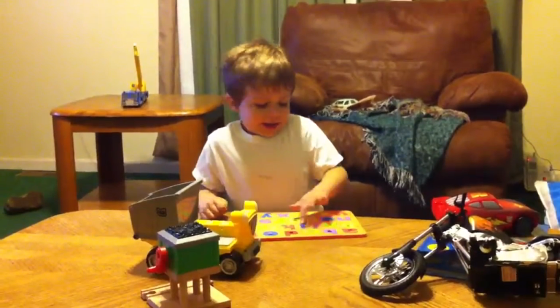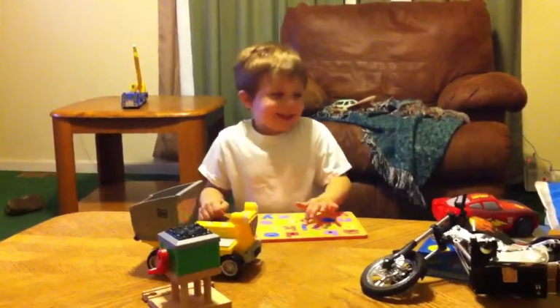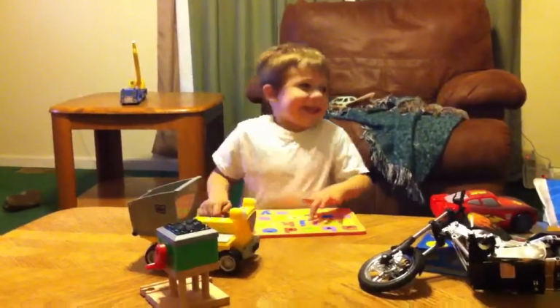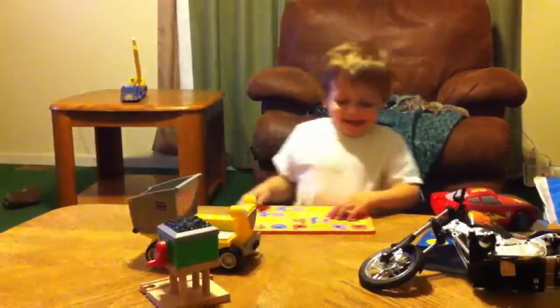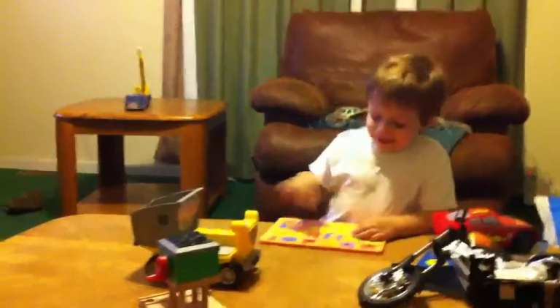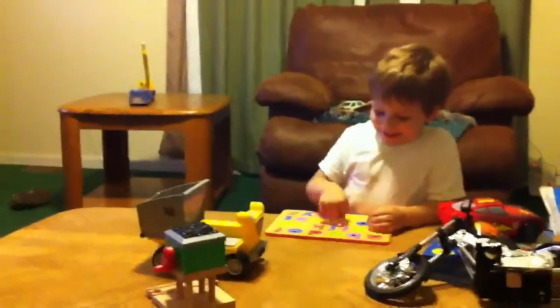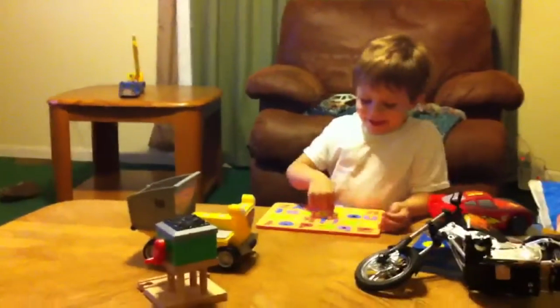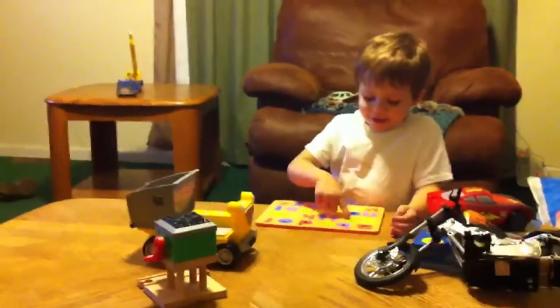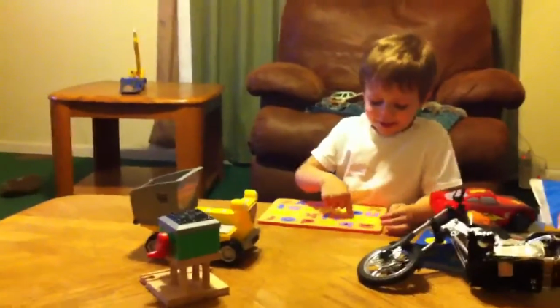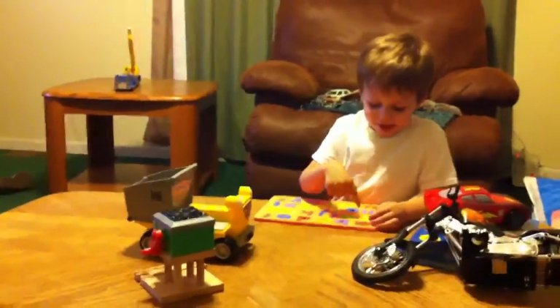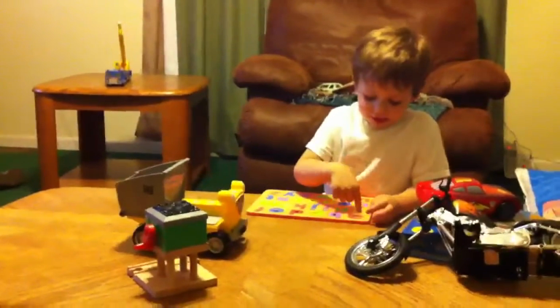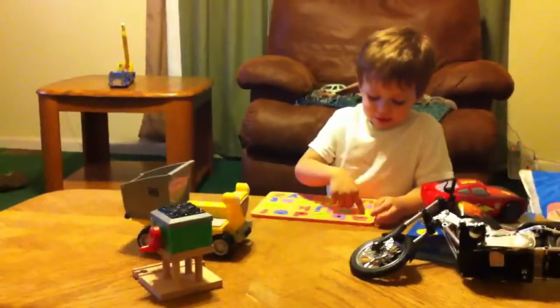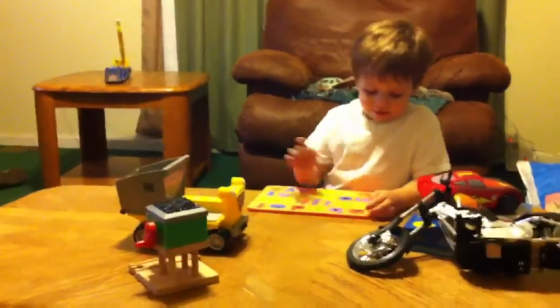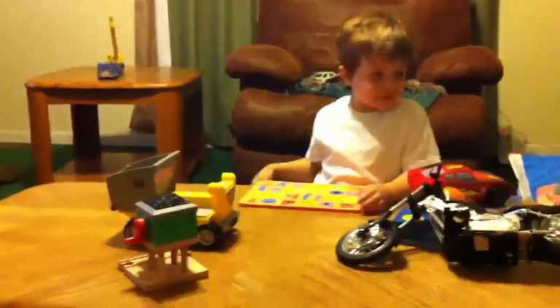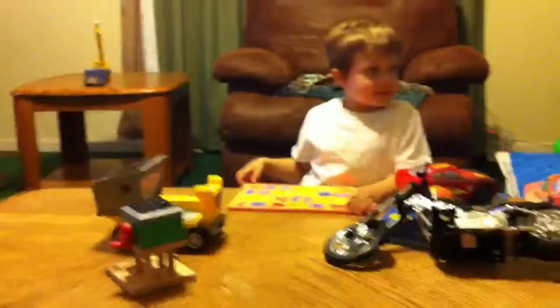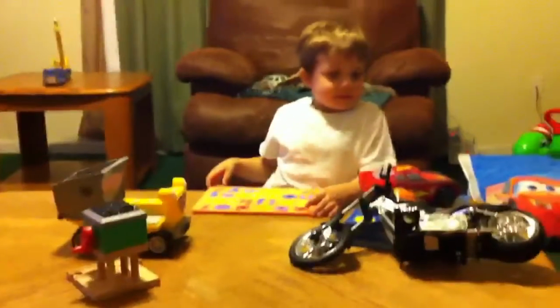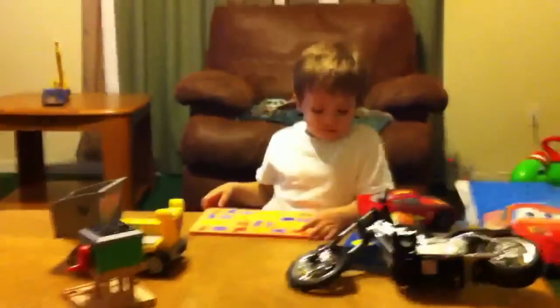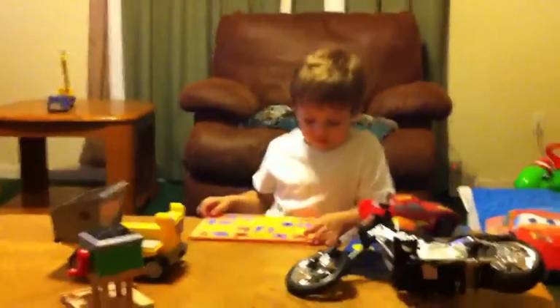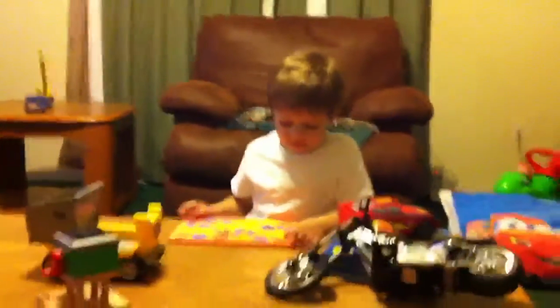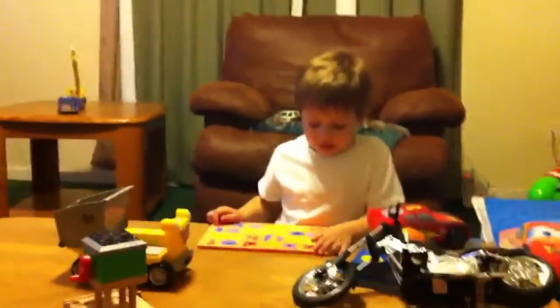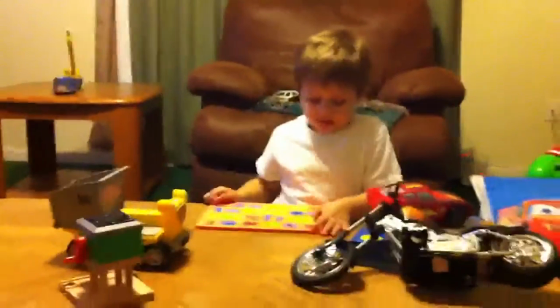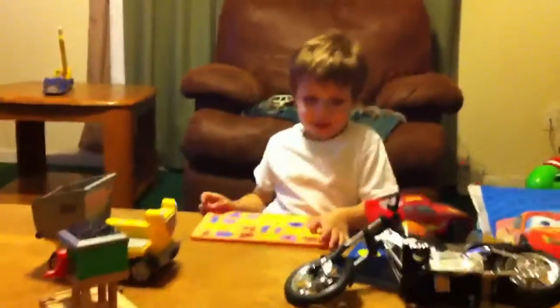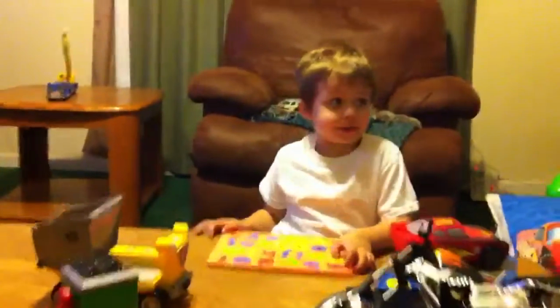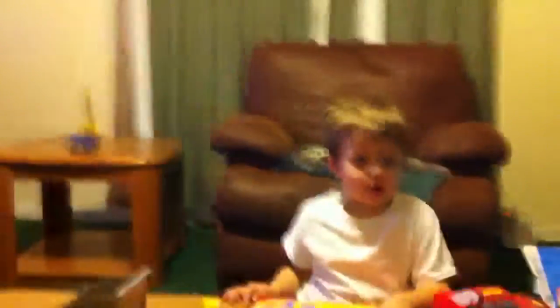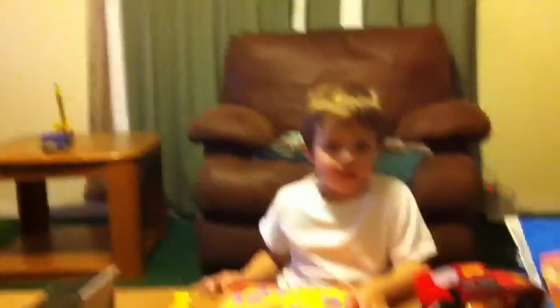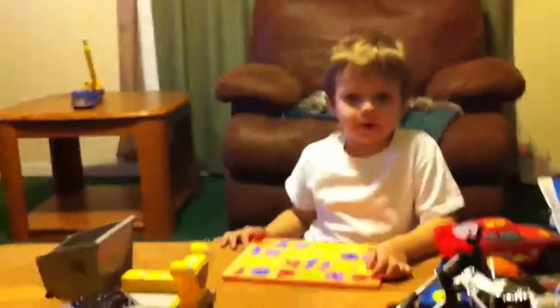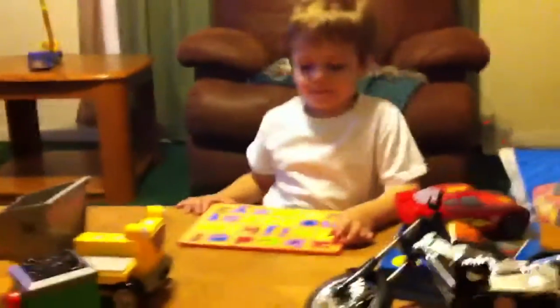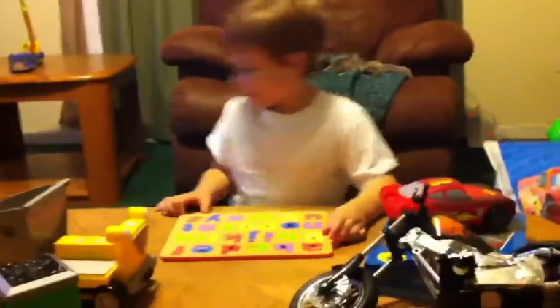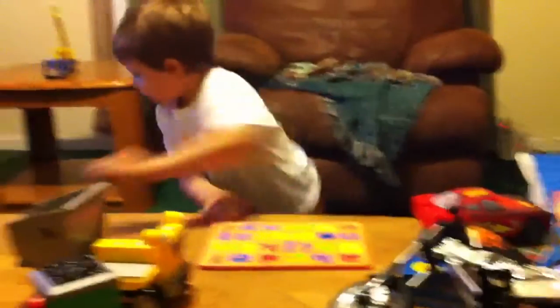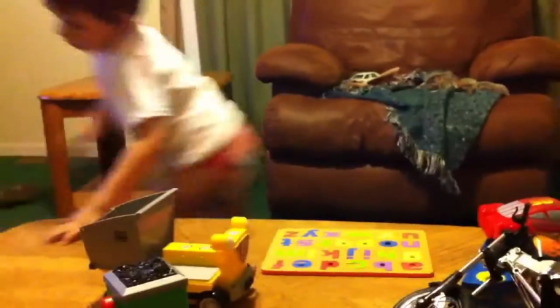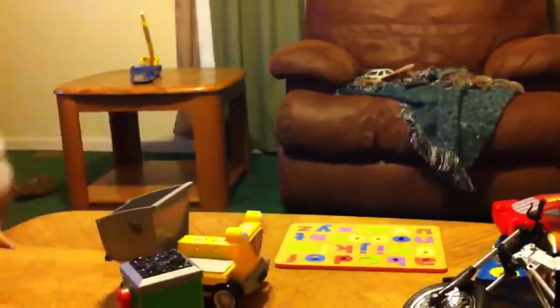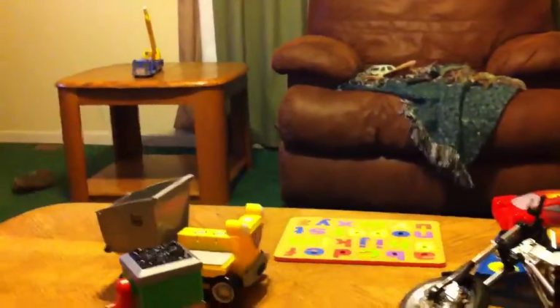Hey, this isn't a K. This isn't an F. This isn't an R. Start again. Okay. Because I had to start off. Yeah. Oh, no. Look like a pumpkin. Okay.